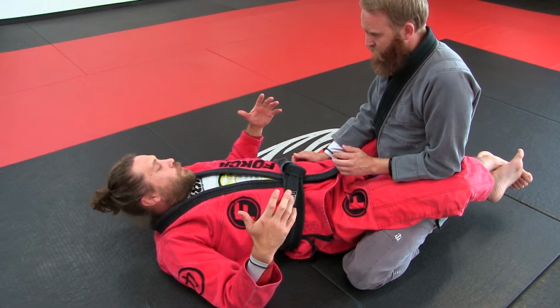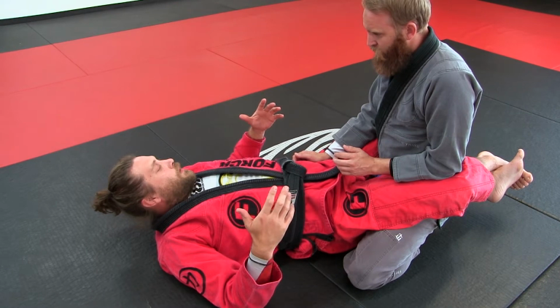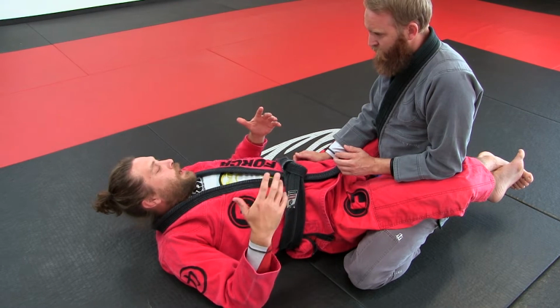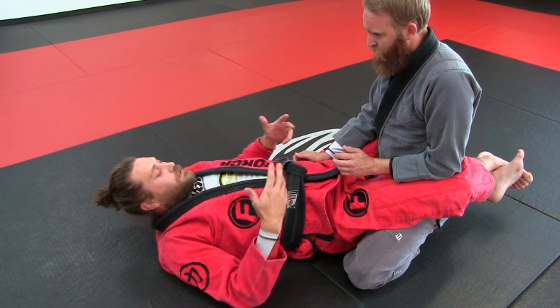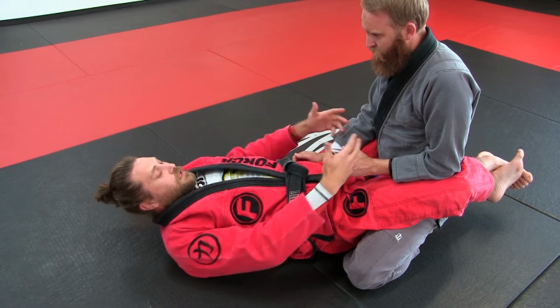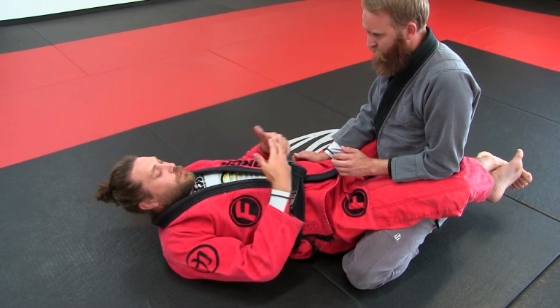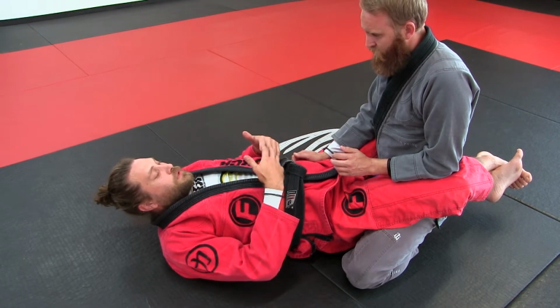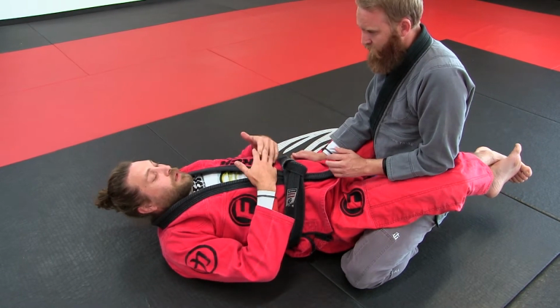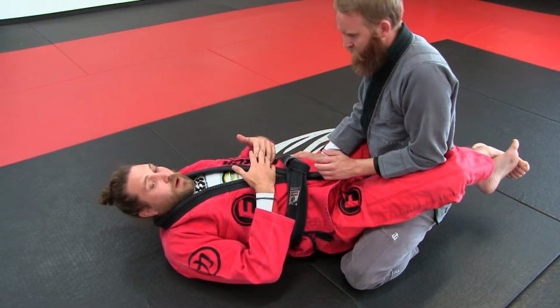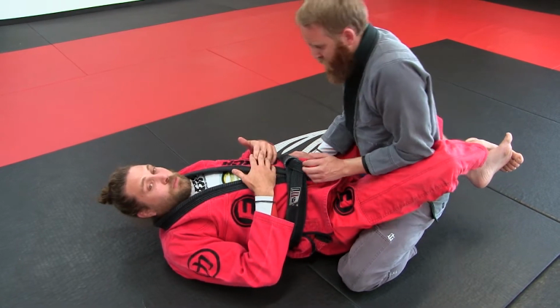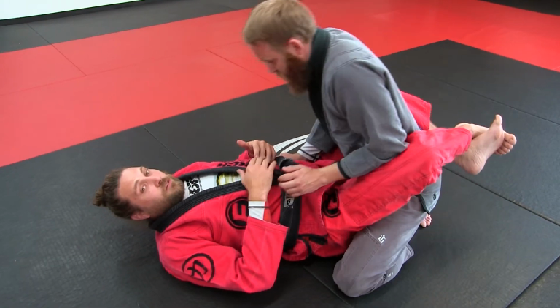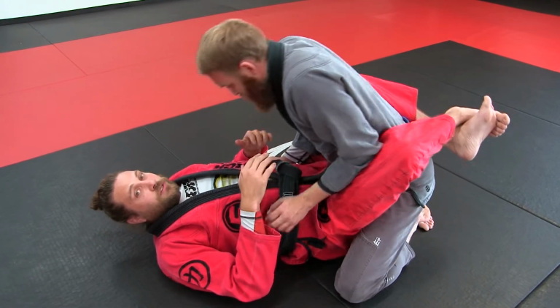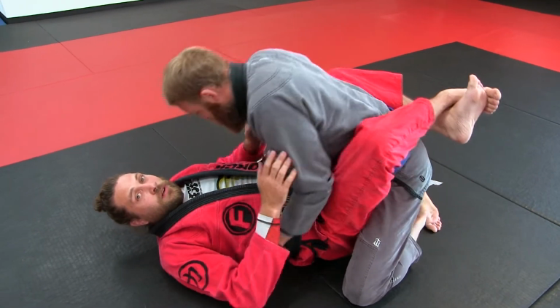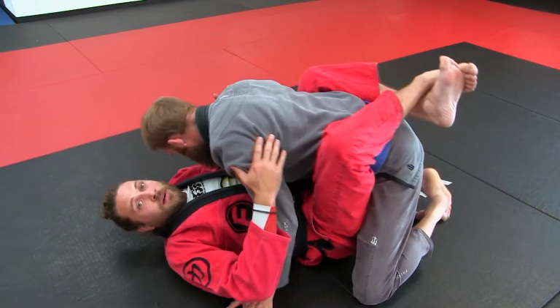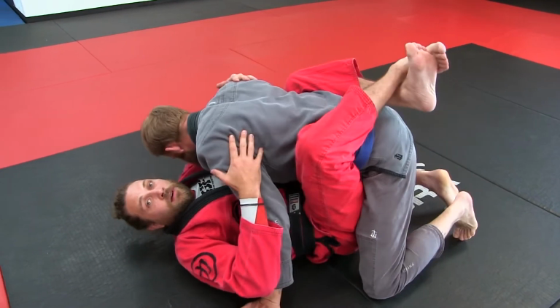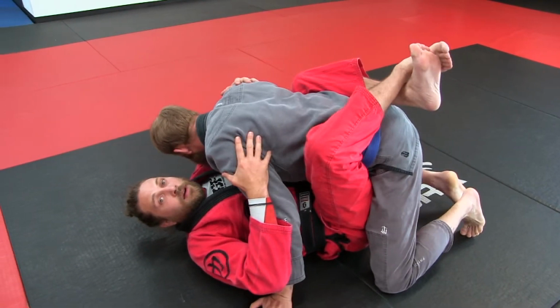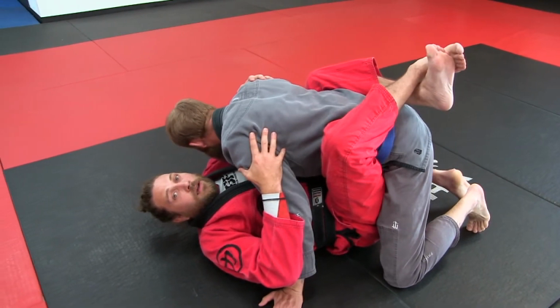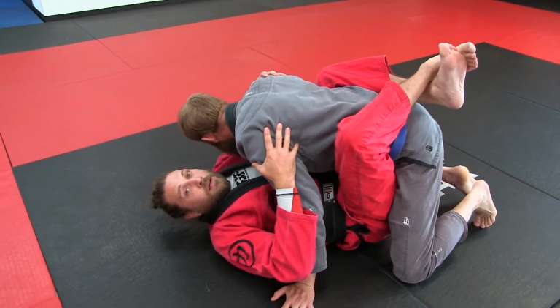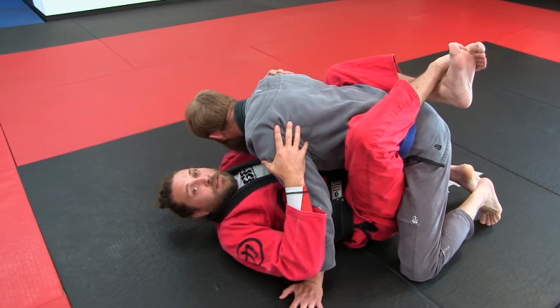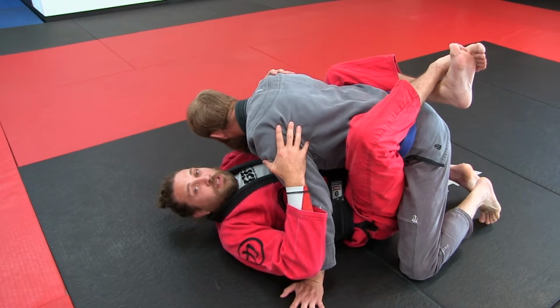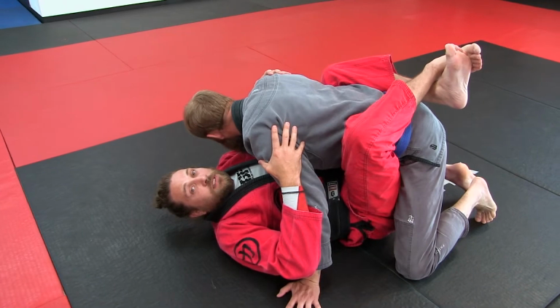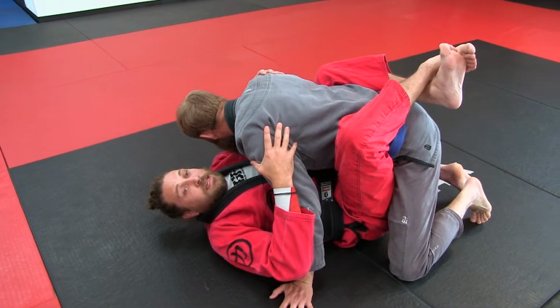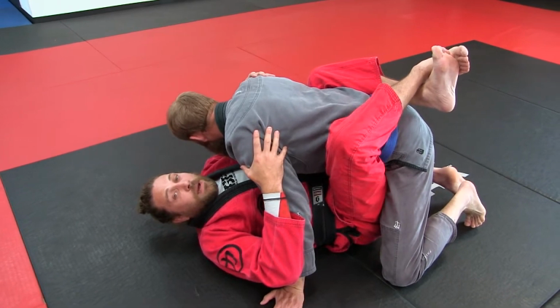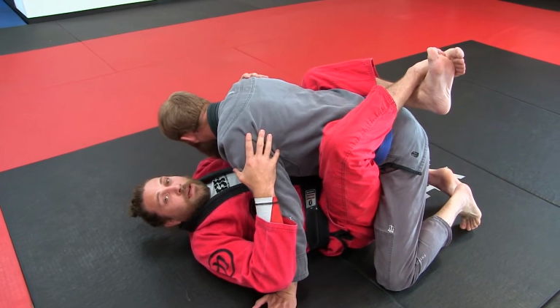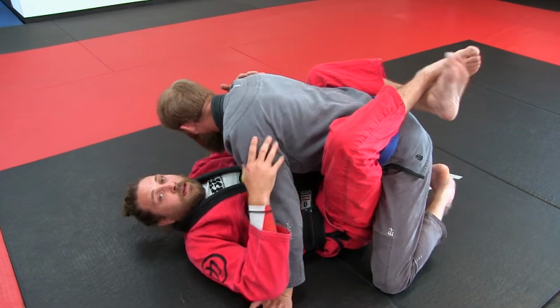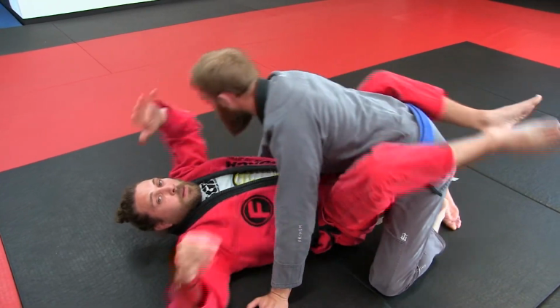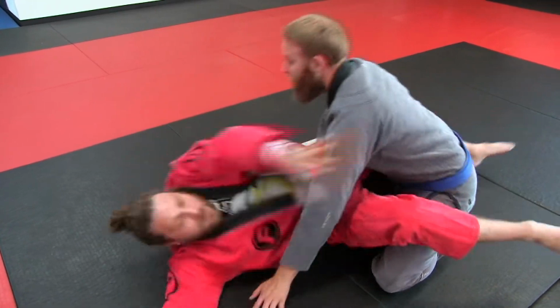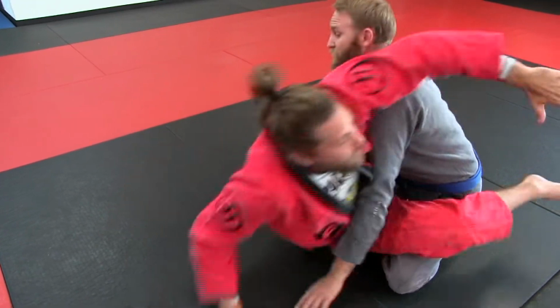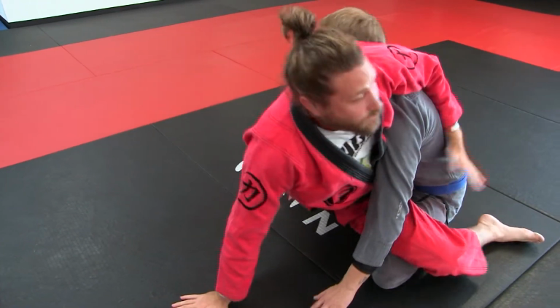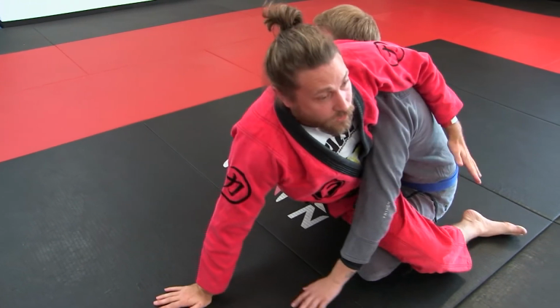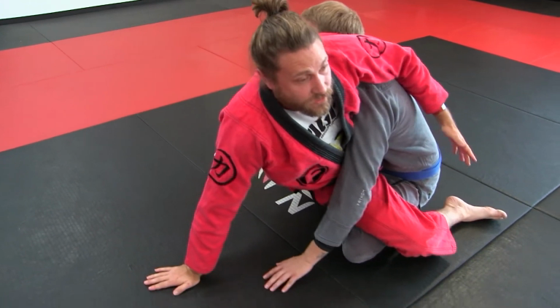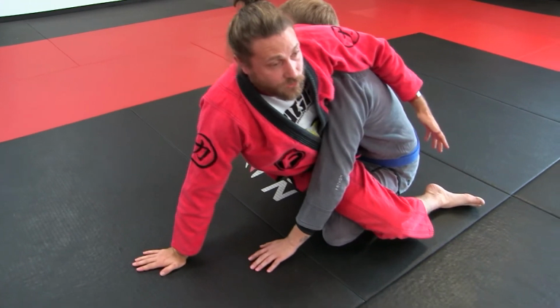I set the sit-up sweep up this way — I pull him down first, and then when he starts leaning back, that's when I do the sit-up sweep.